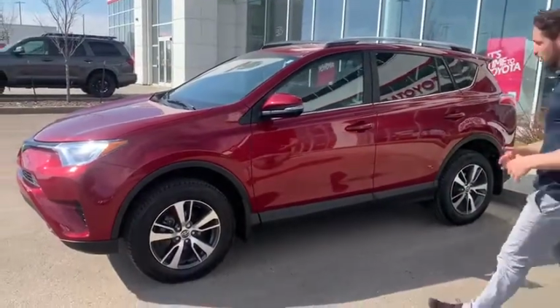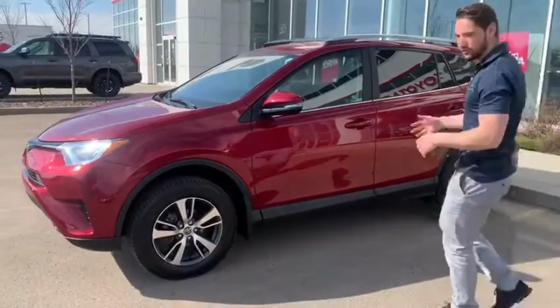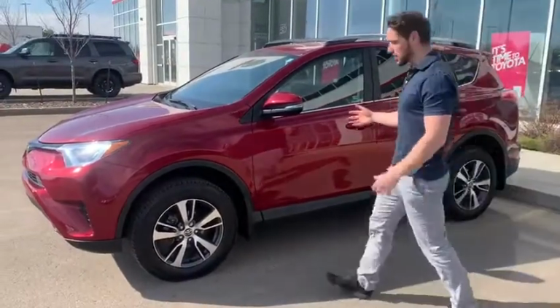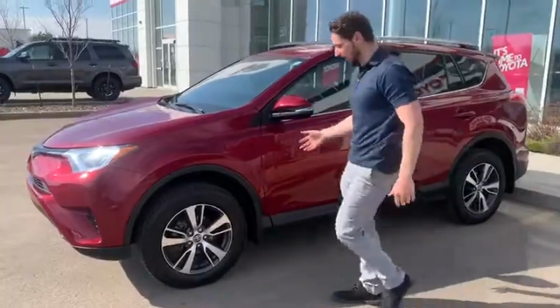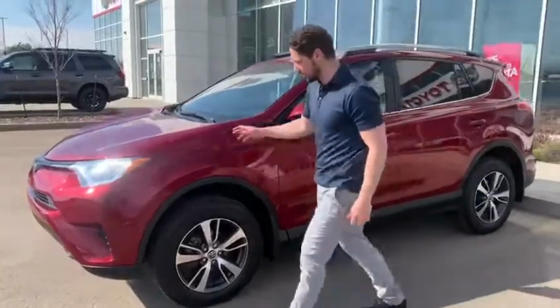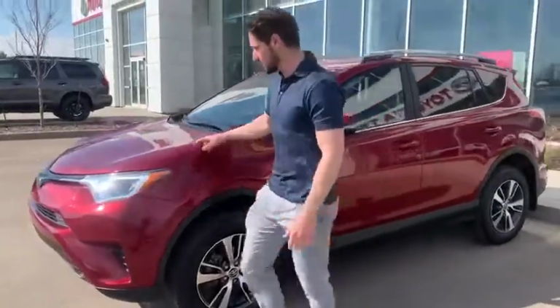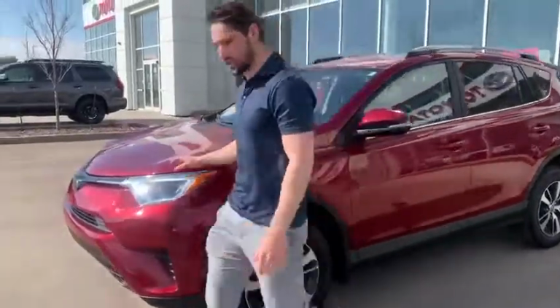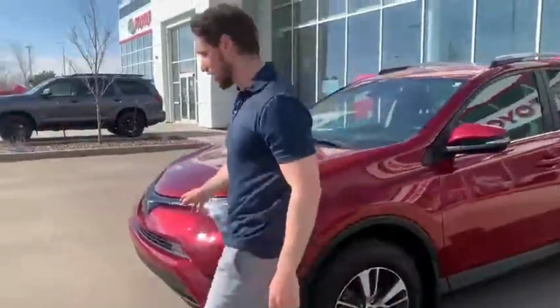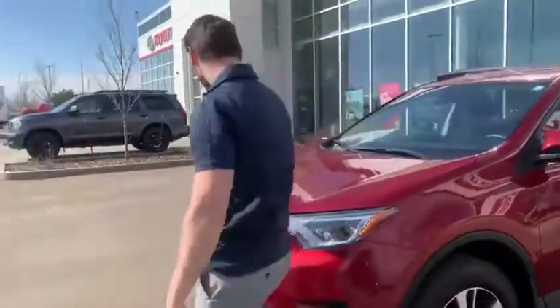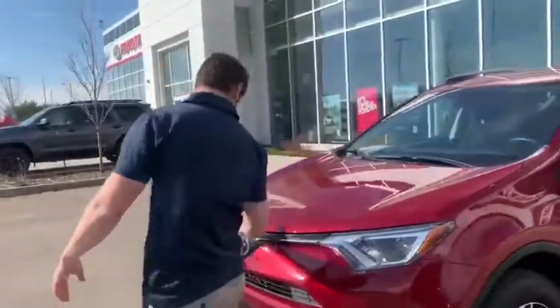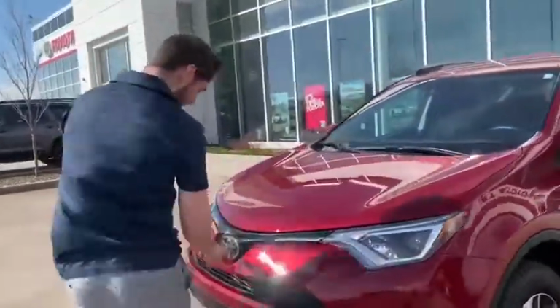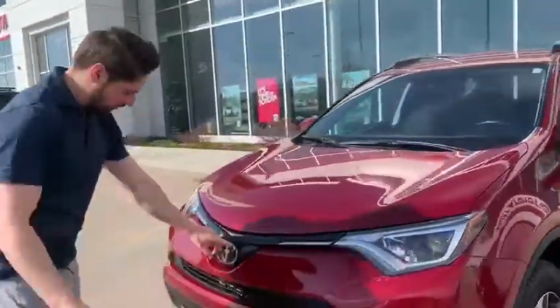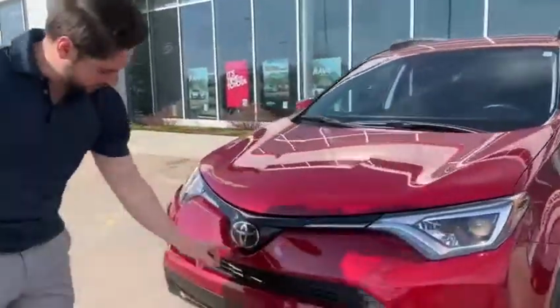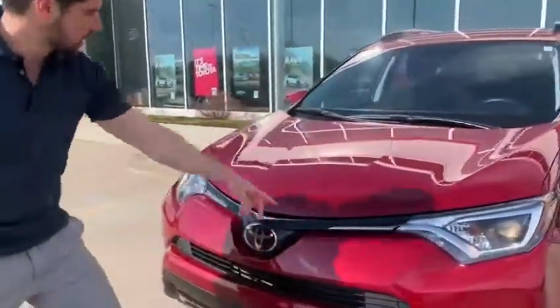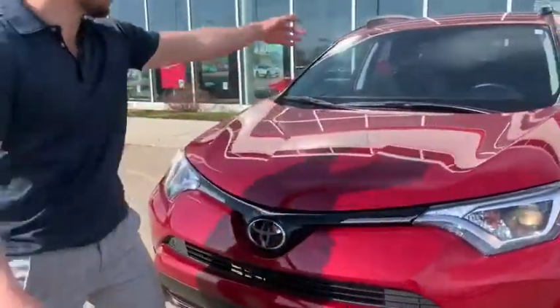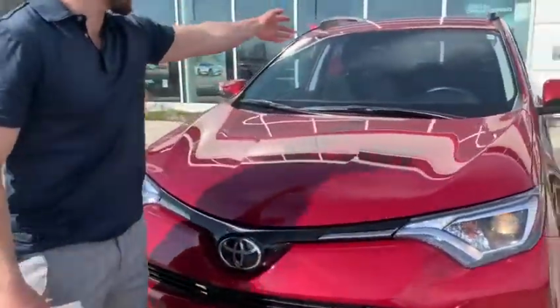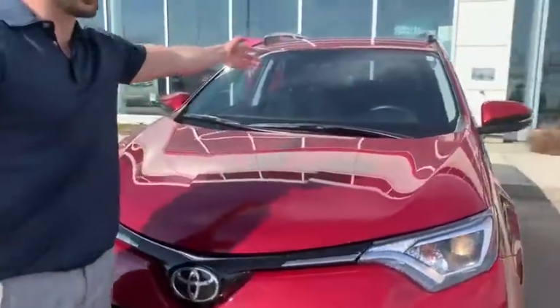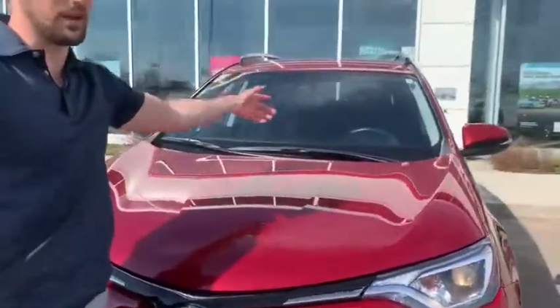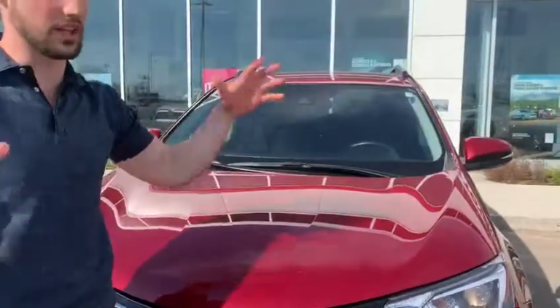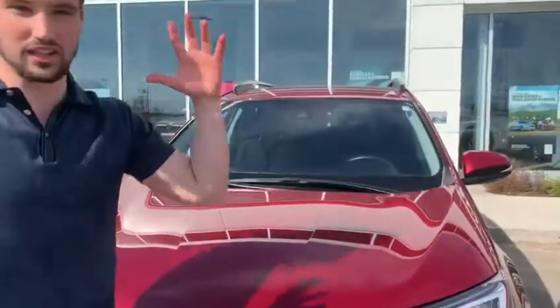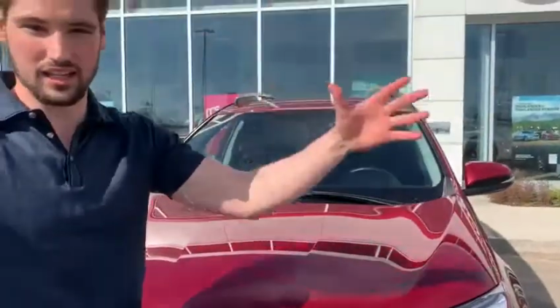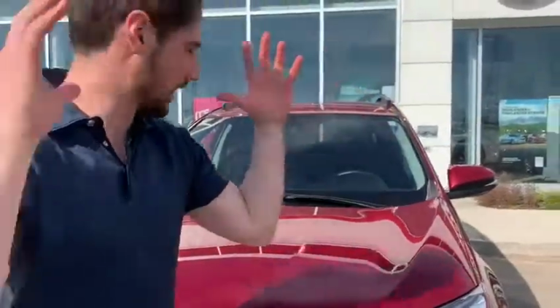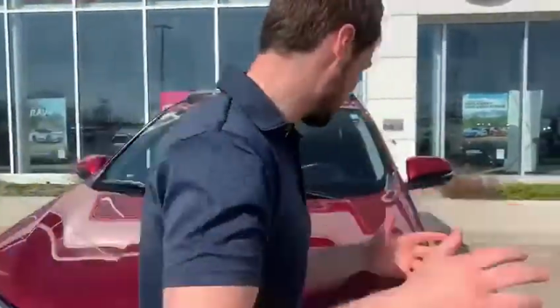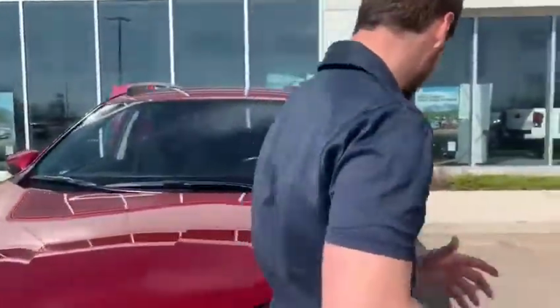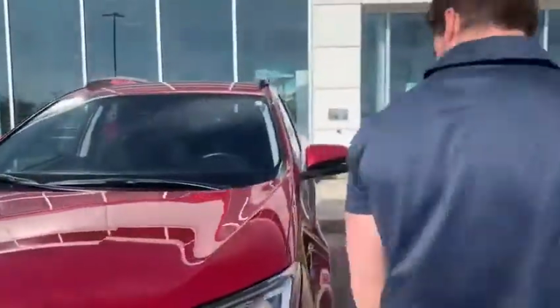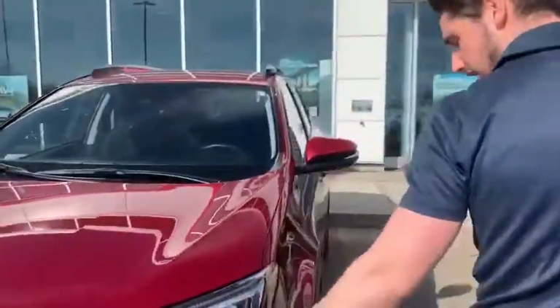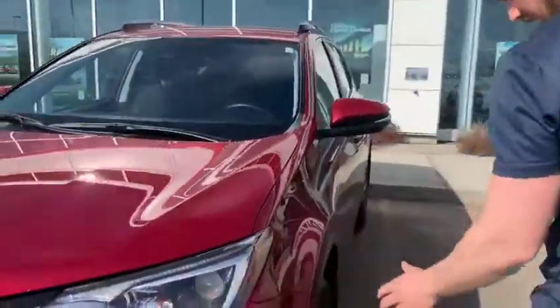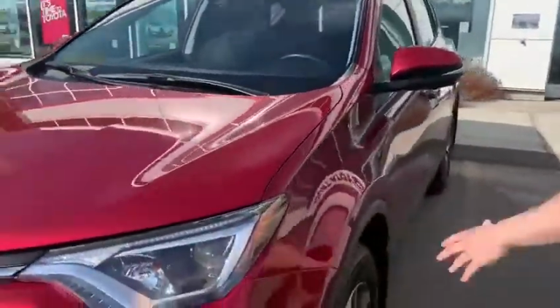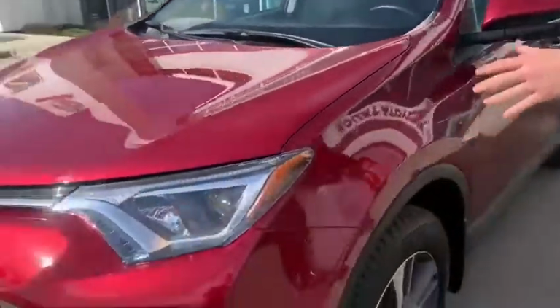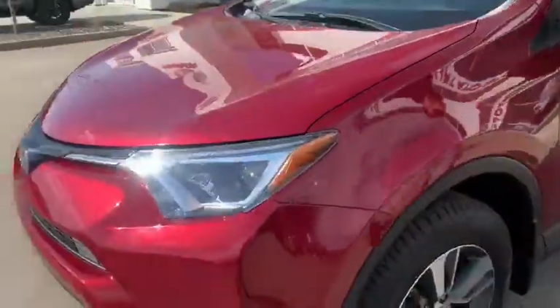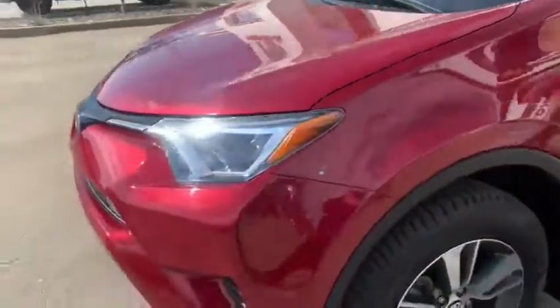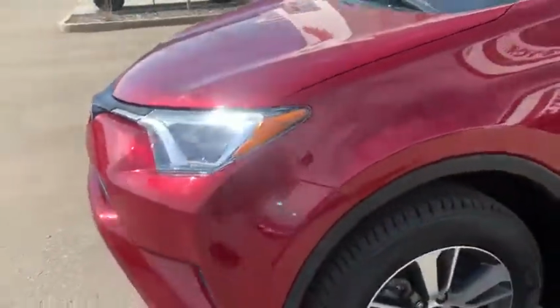A few features outside — you can see the radar cruise control right here, a forward collision camera there for the lane keeping assist. Beautiful headlights in the front.